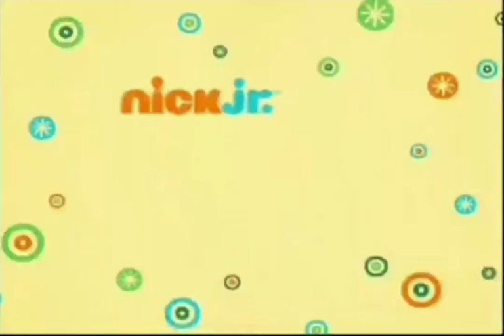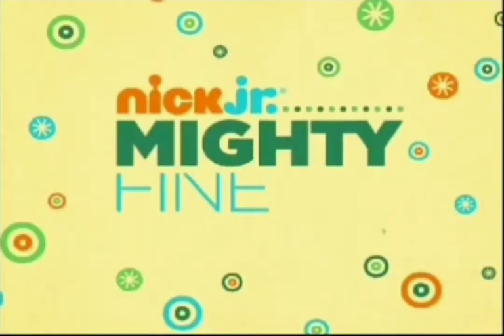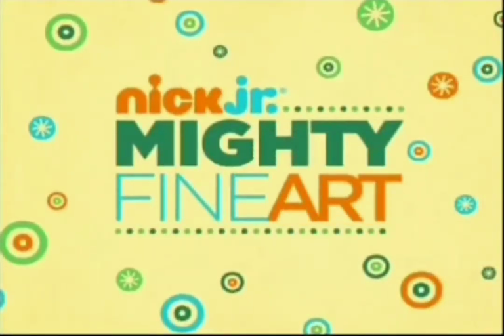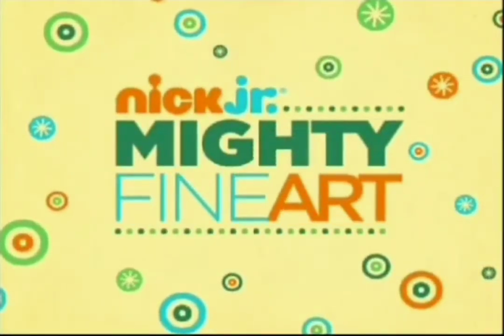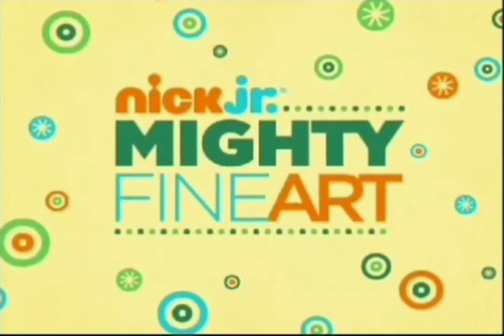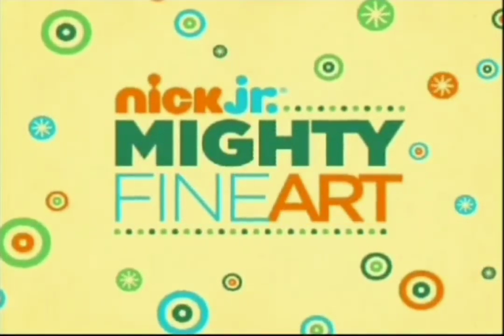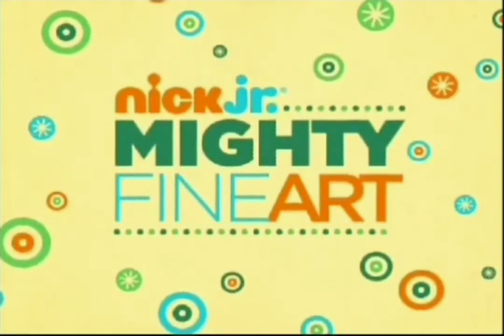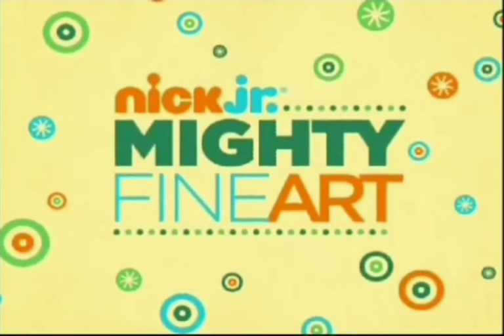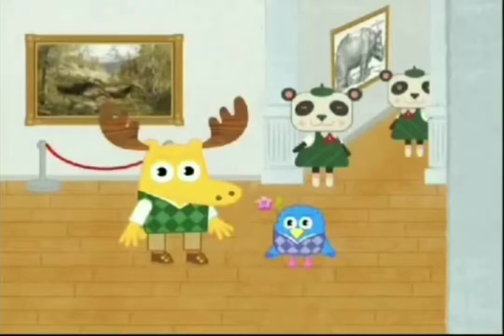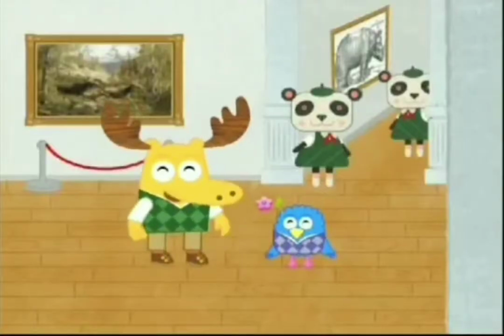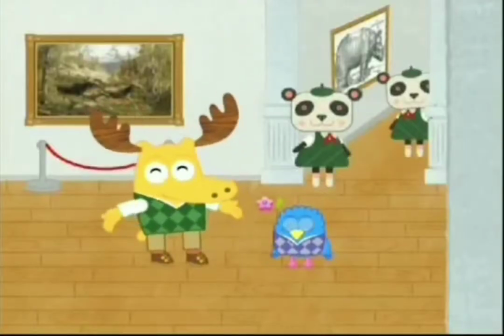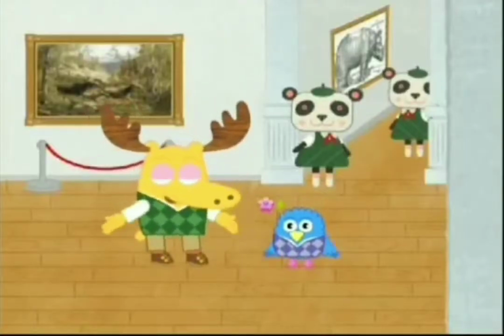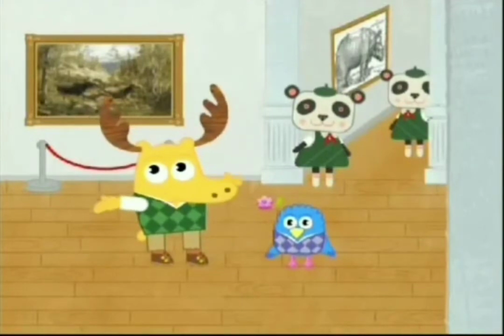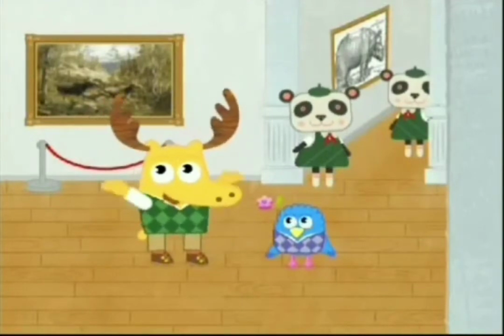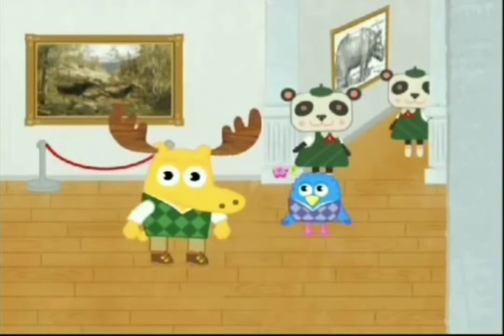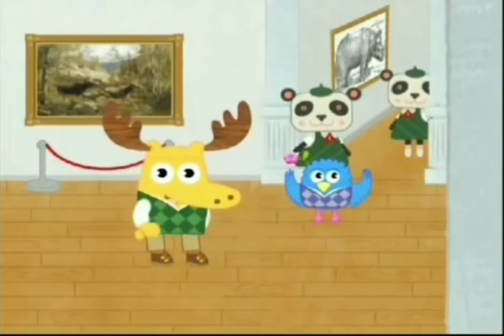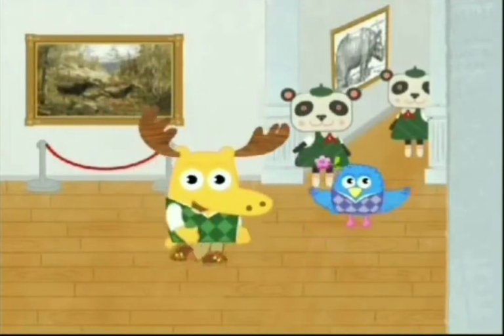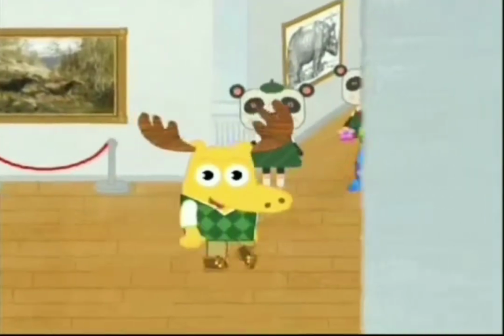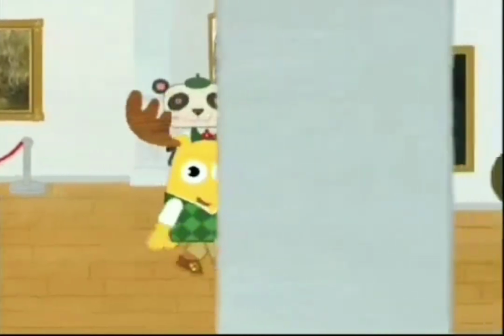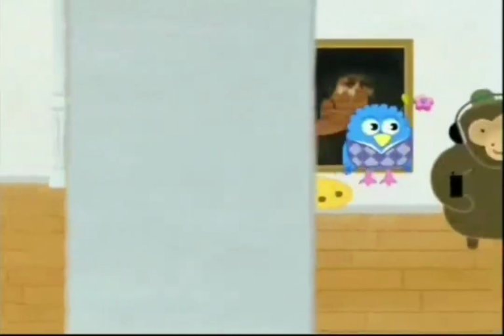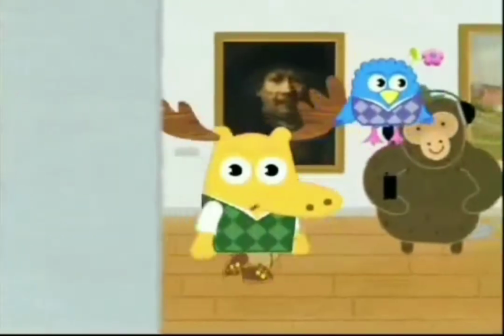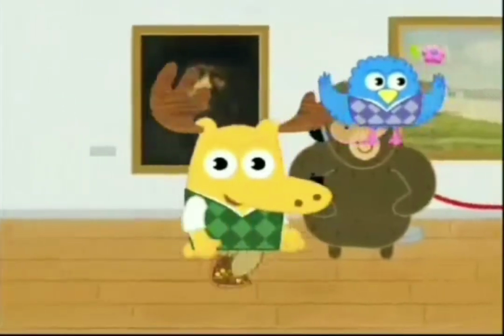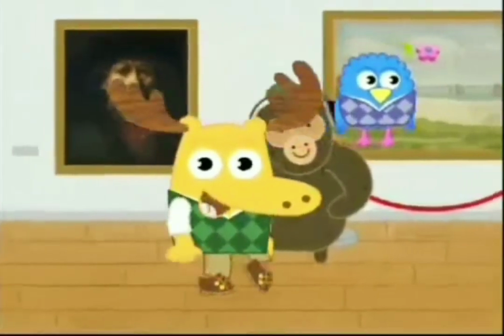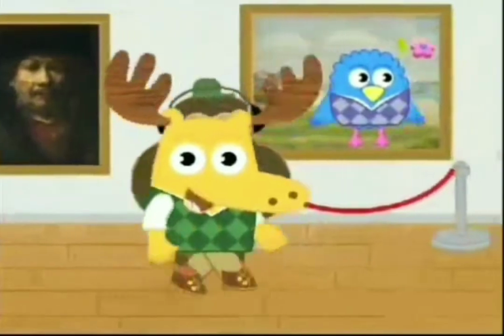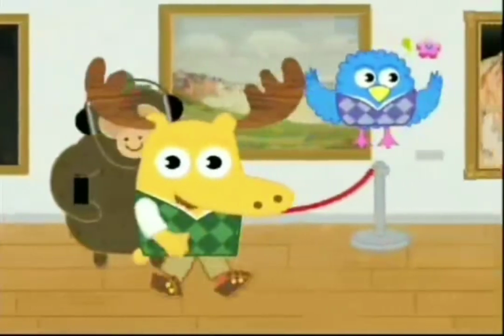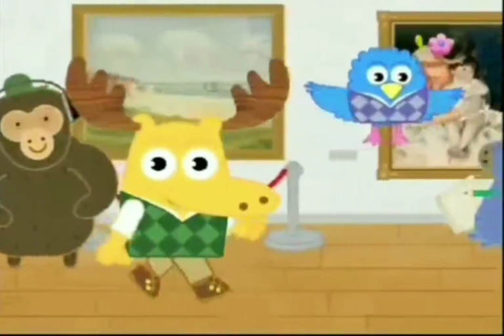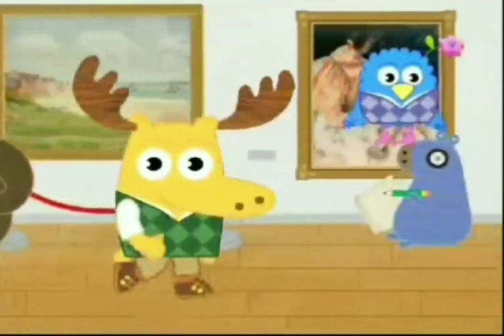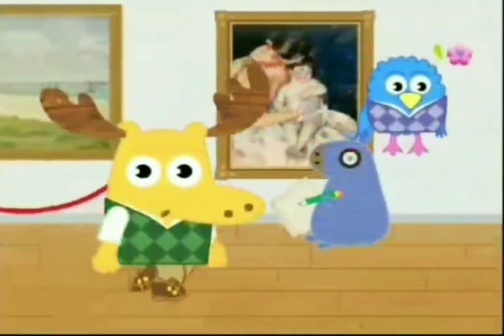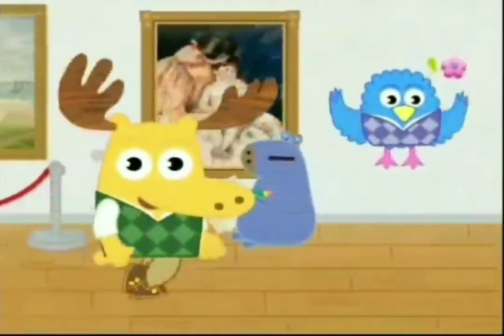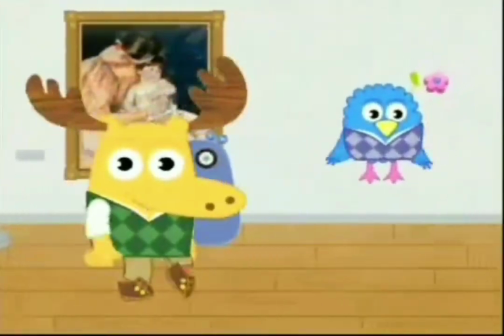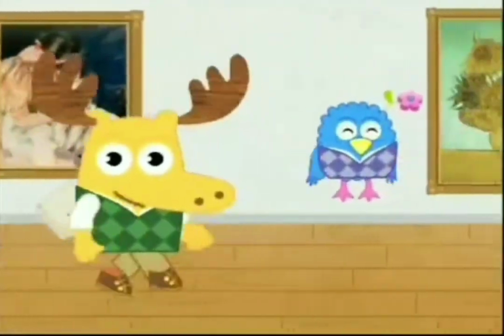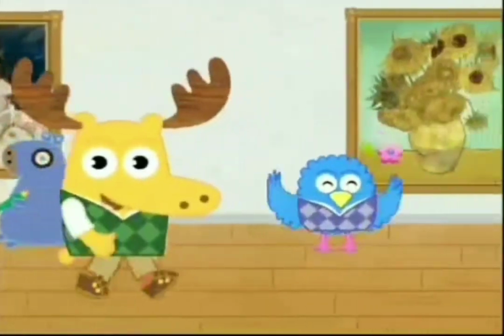Nick Jr. presents Mighty Fine Art. Welcome to the Art Museum. Let's take a stroll. I'd like to show you one of my favorite masterpieces — I like to call them Mooster Pieces.